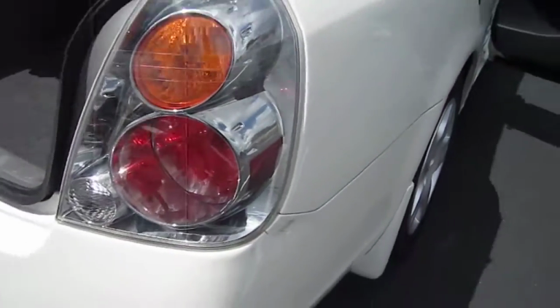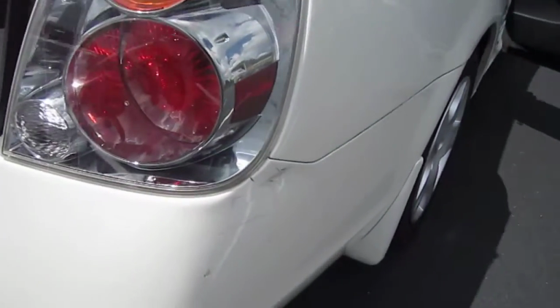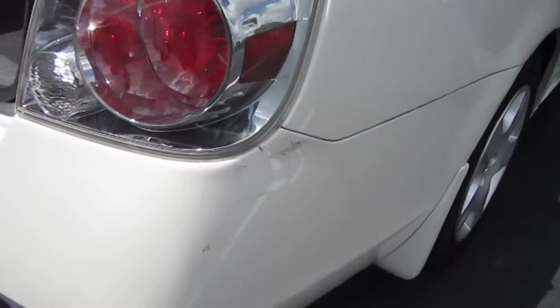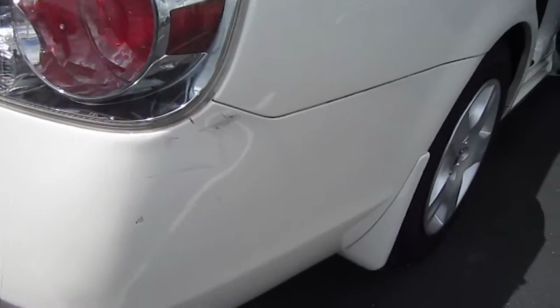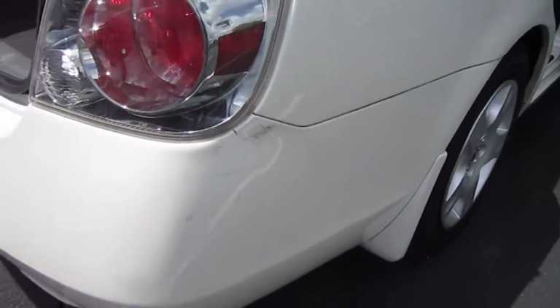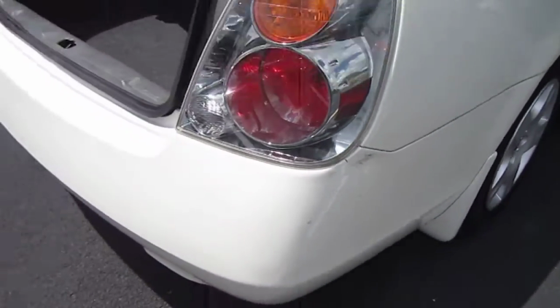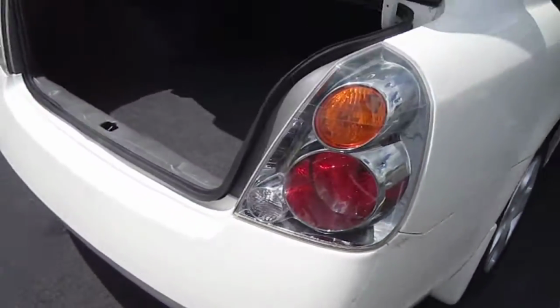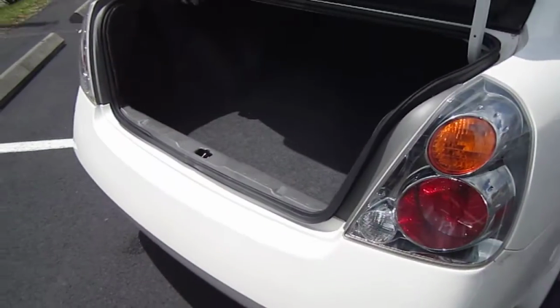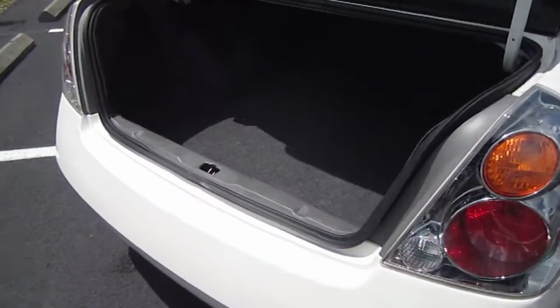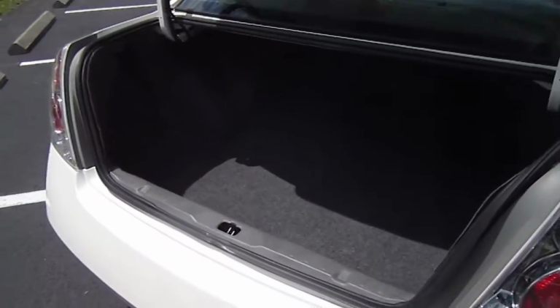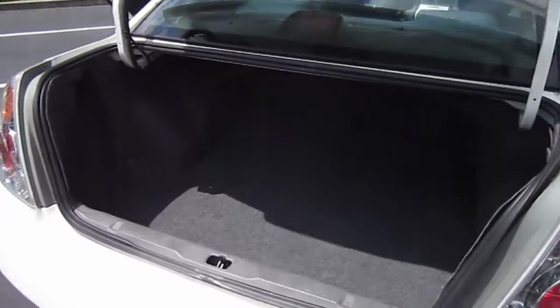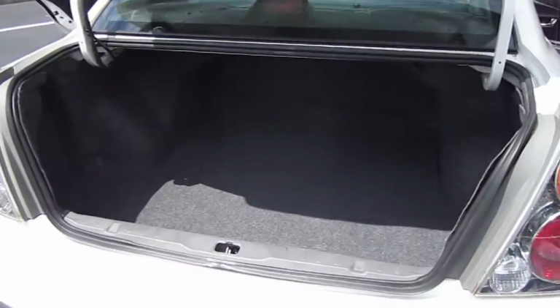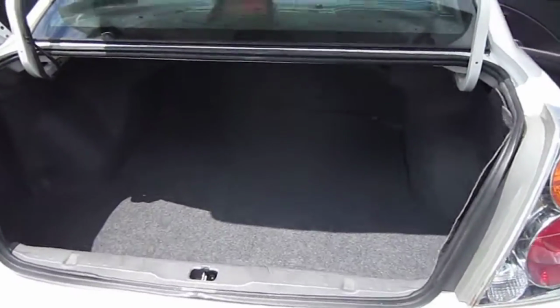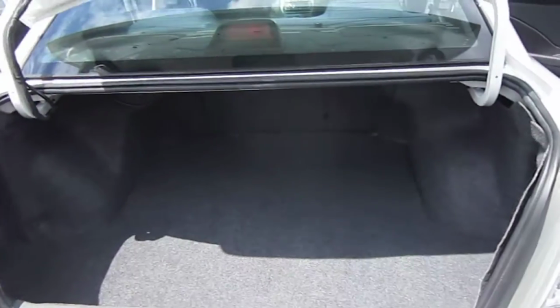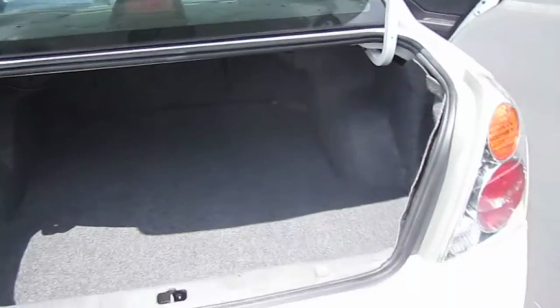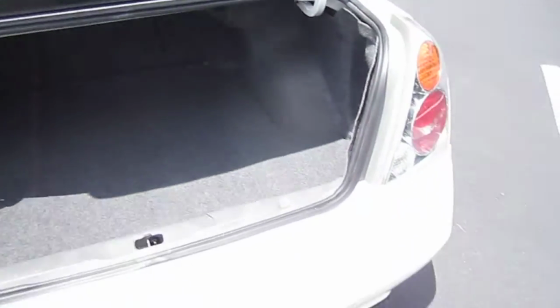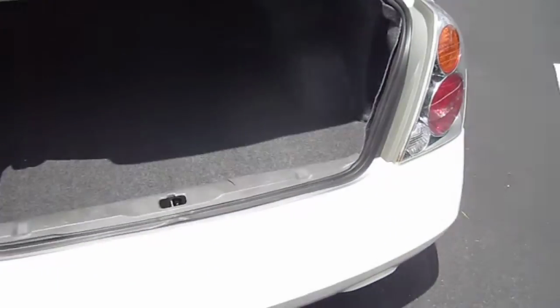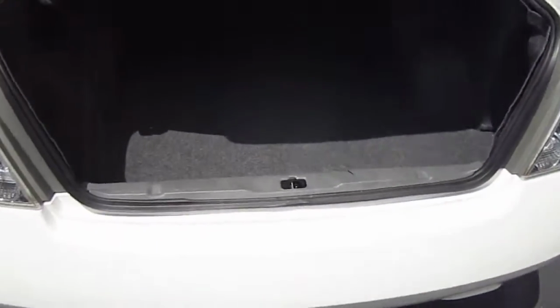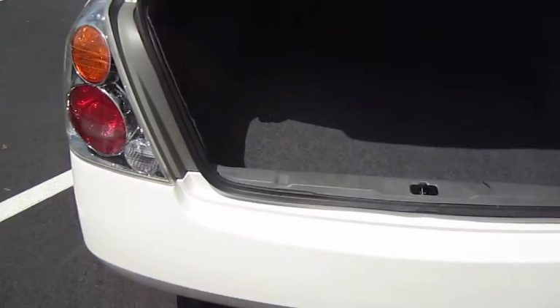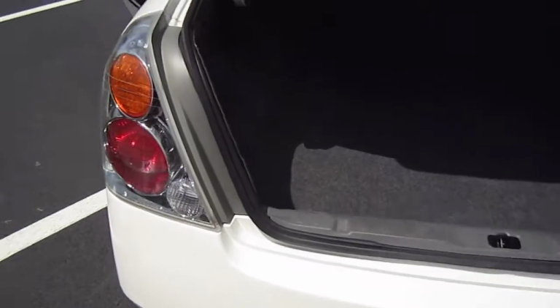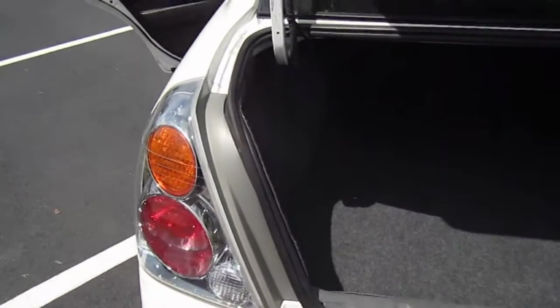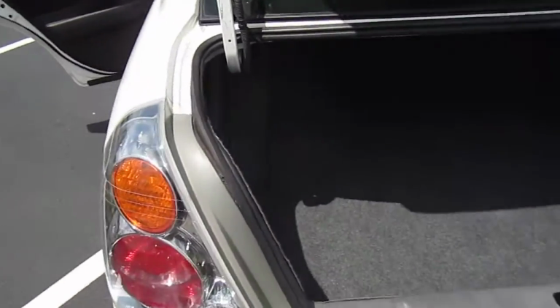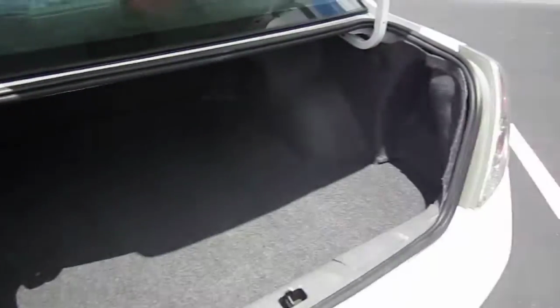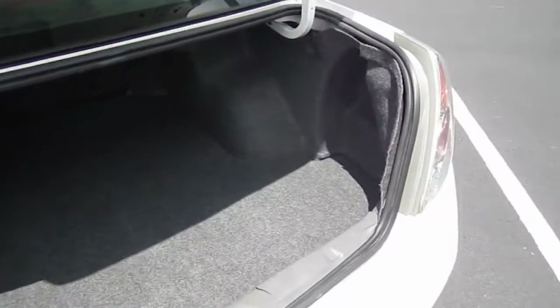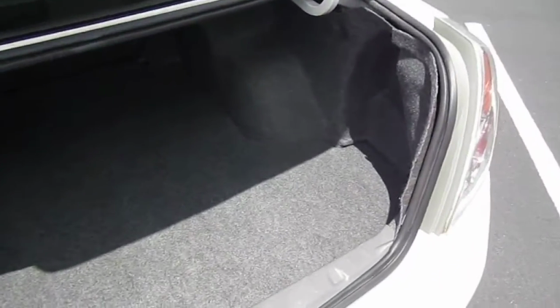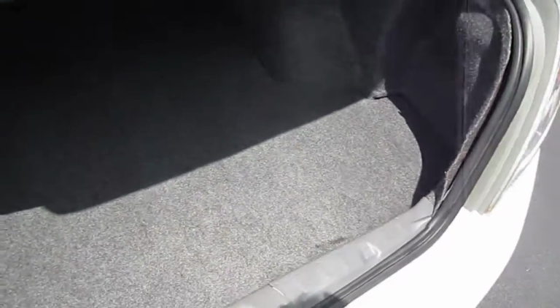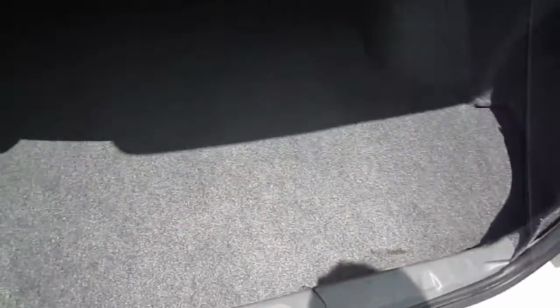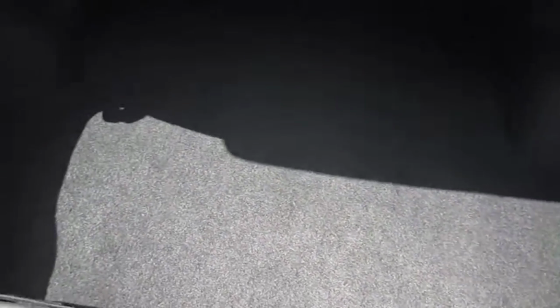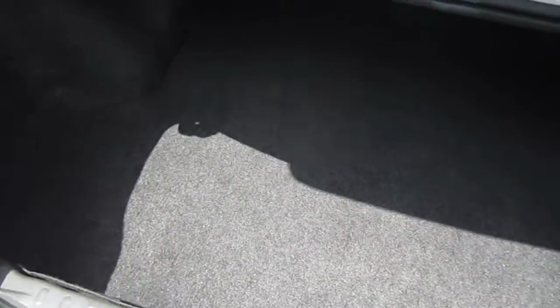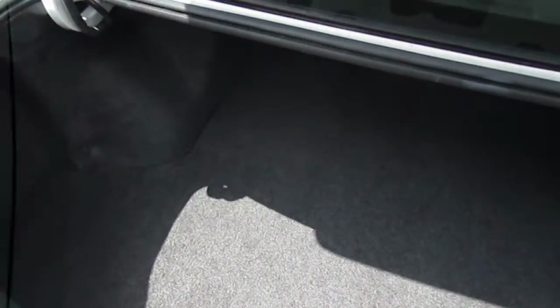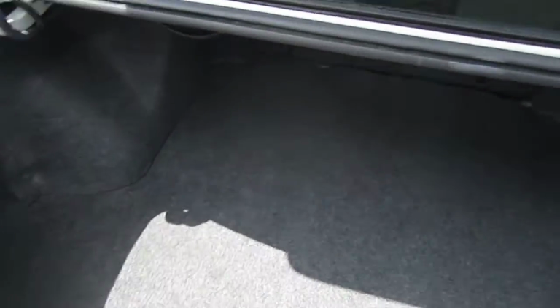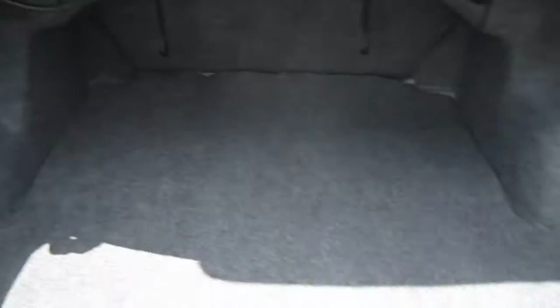Just slight damage here on the right rear corner on the bumper — nothing major, but it is there. Rear bumper's in excellent shape as well as the taillights.